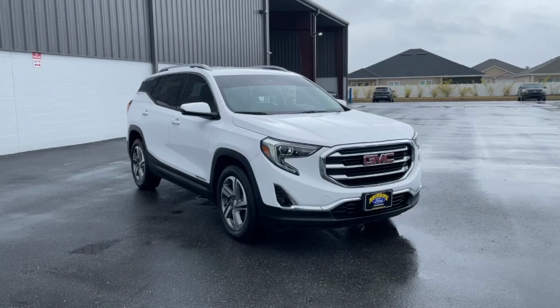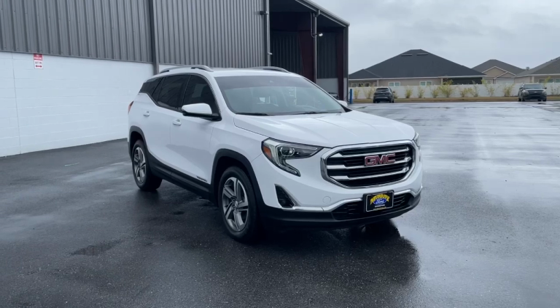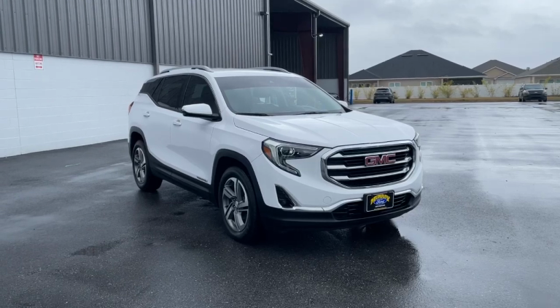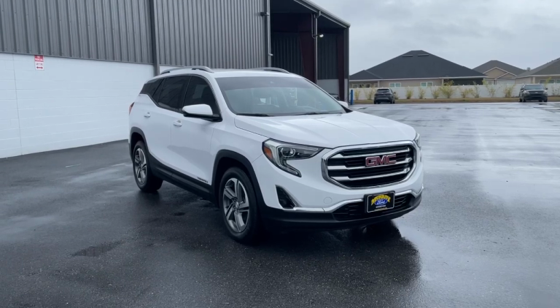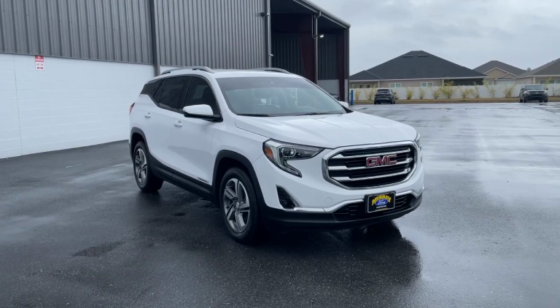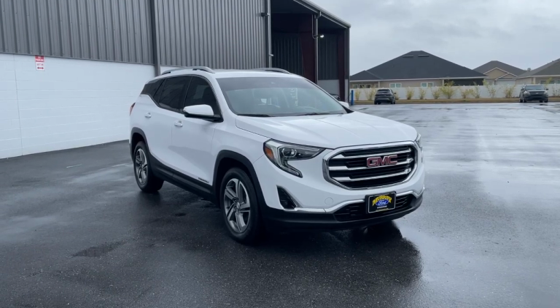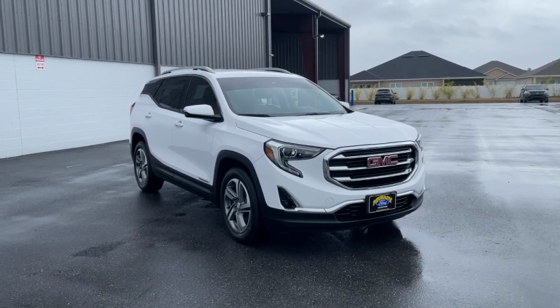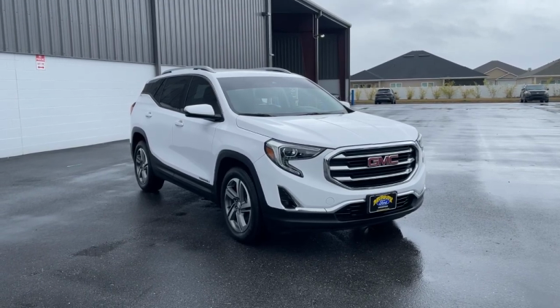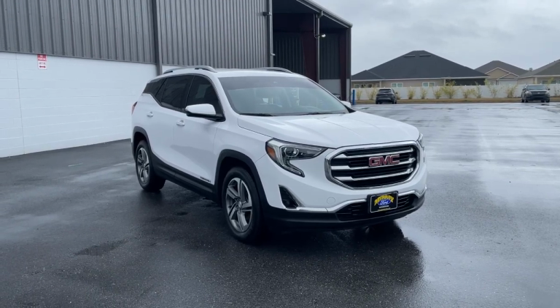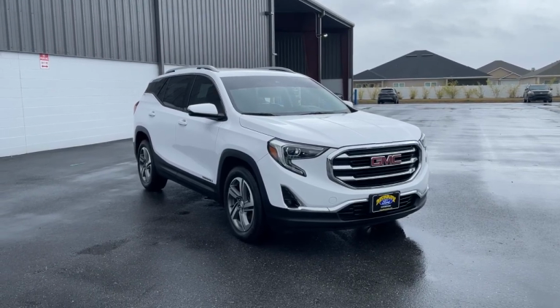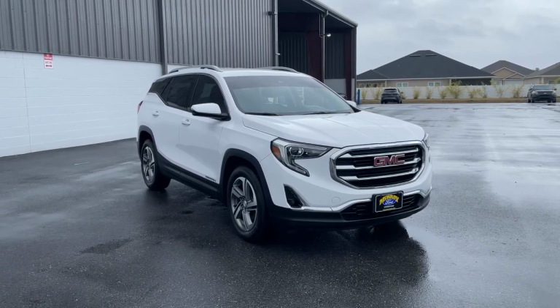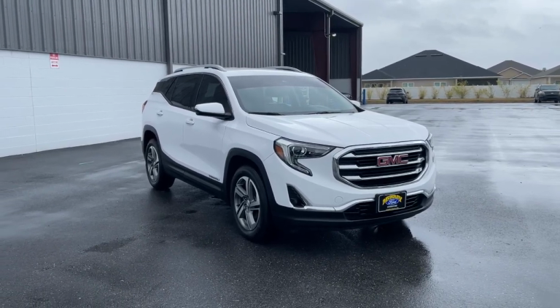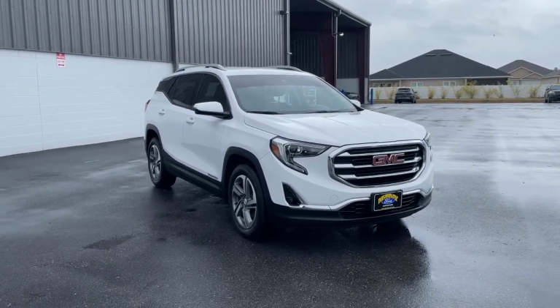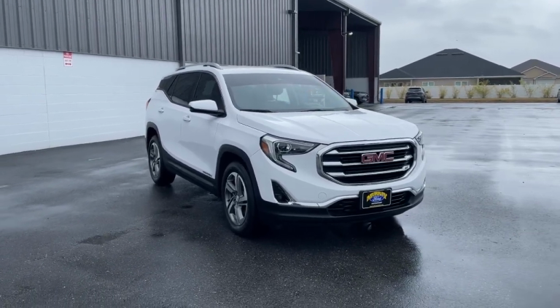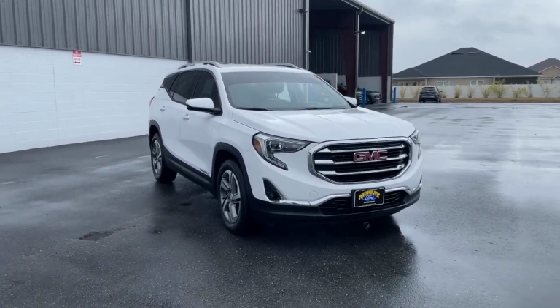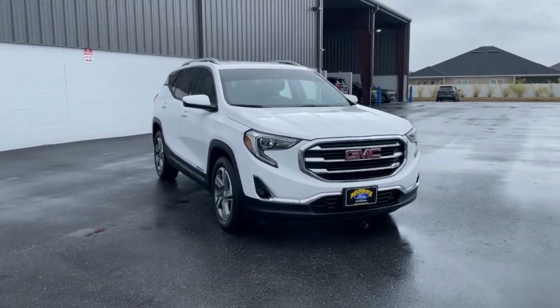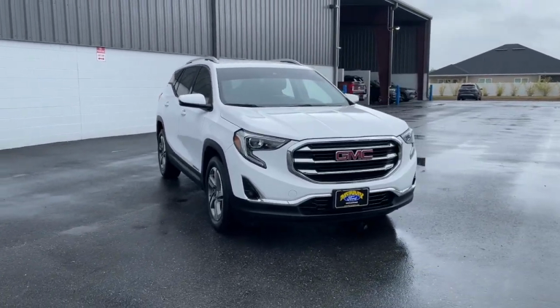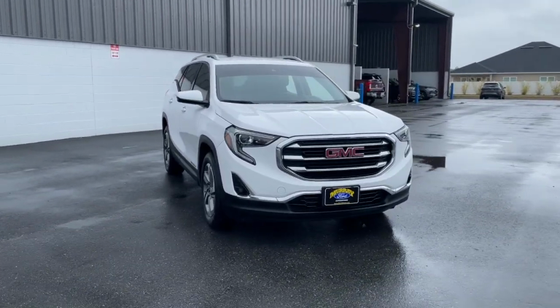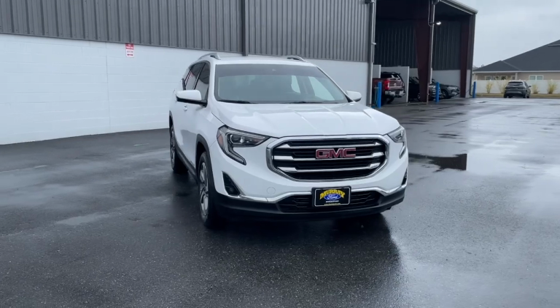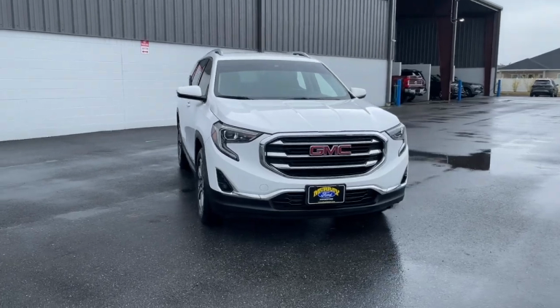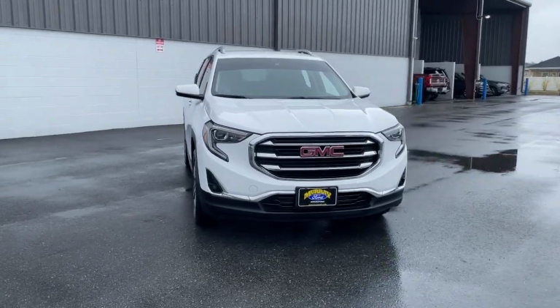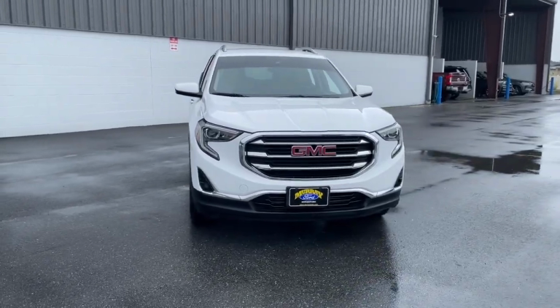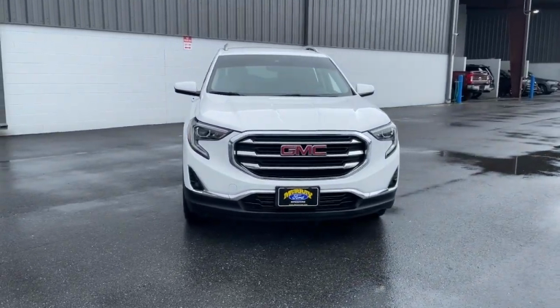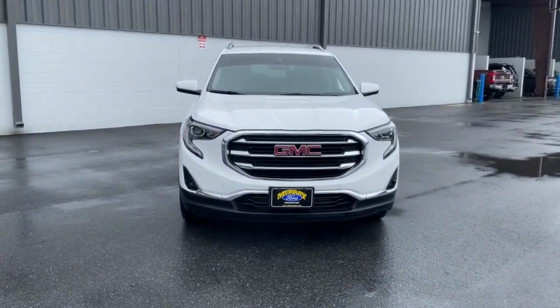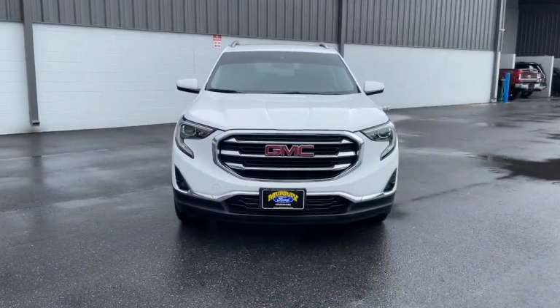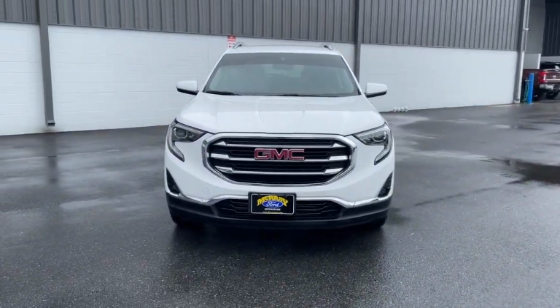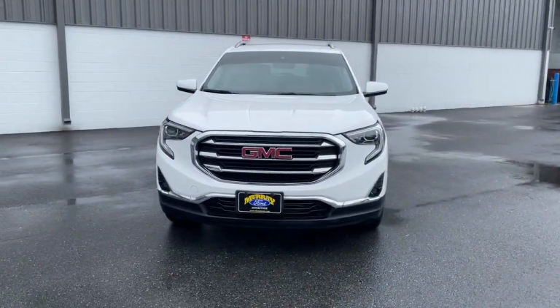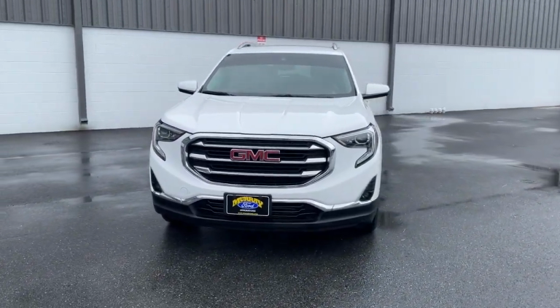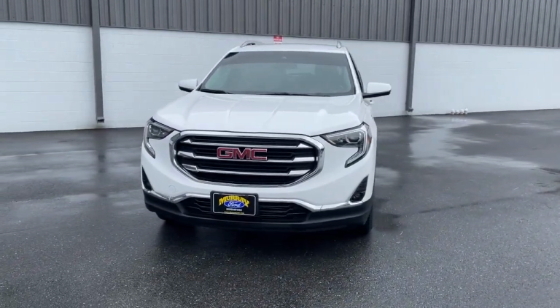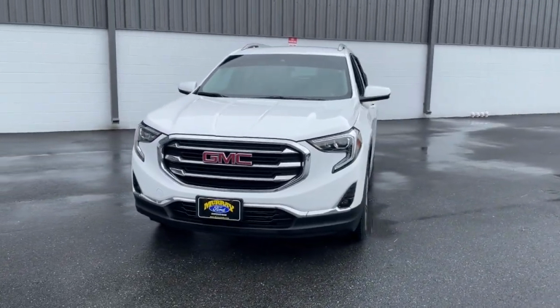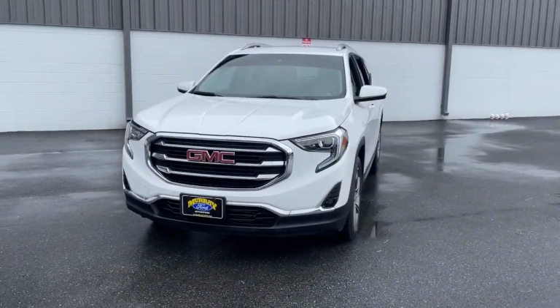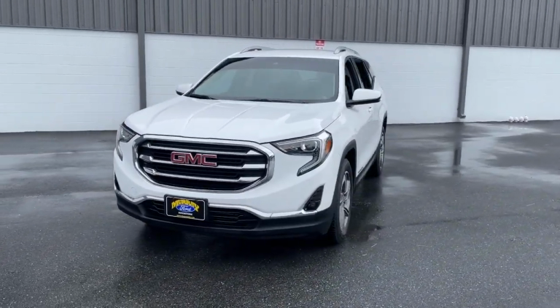You will love the features of this 2020 GMC Terrain. This vehicle is an outstanding buy, with fewer than 90,000 miles on the odometer.